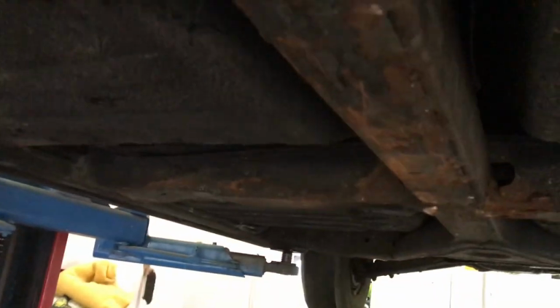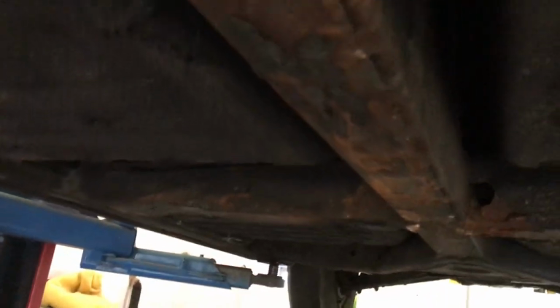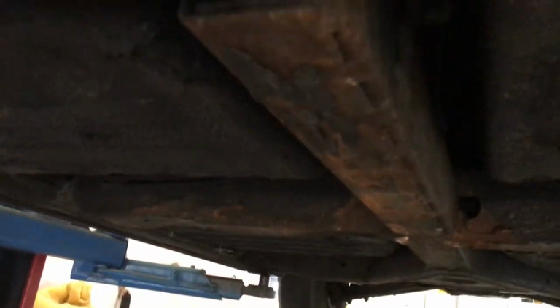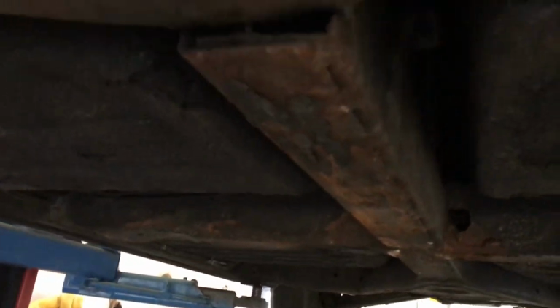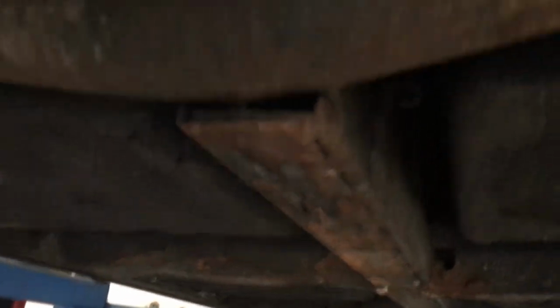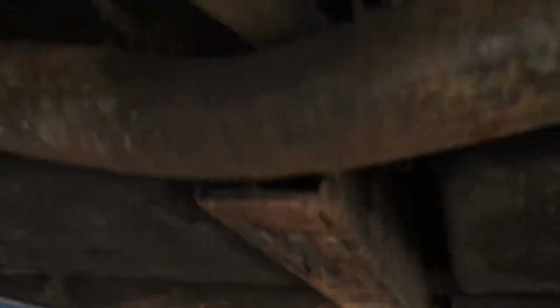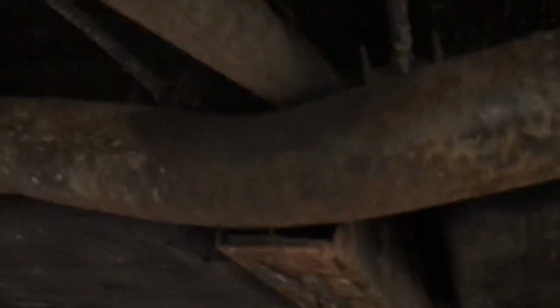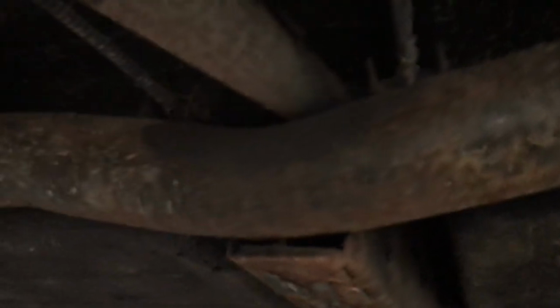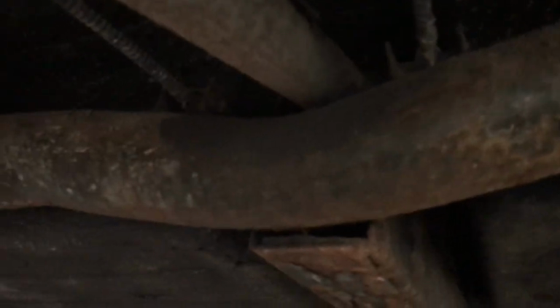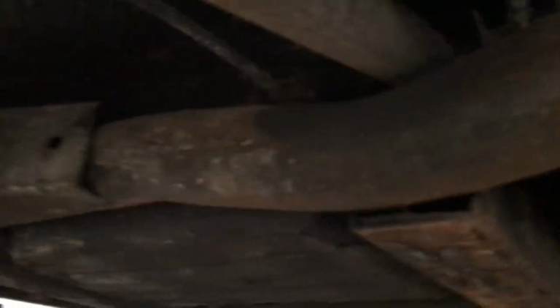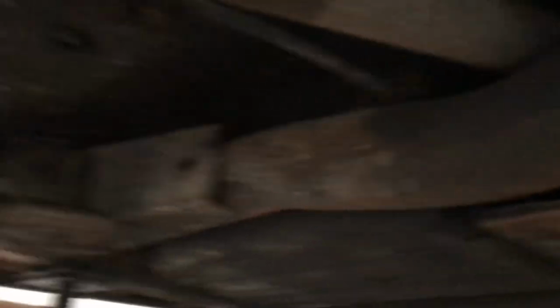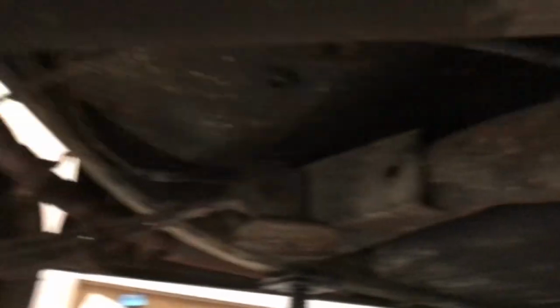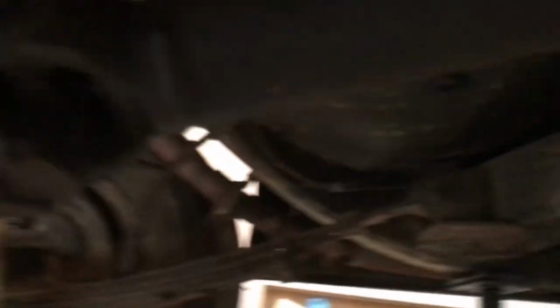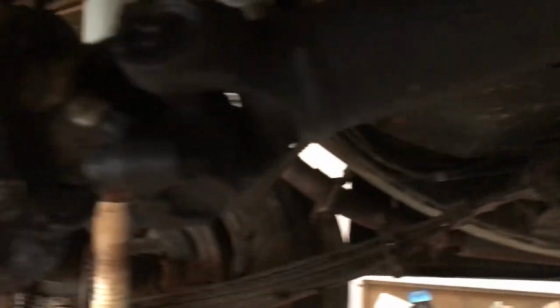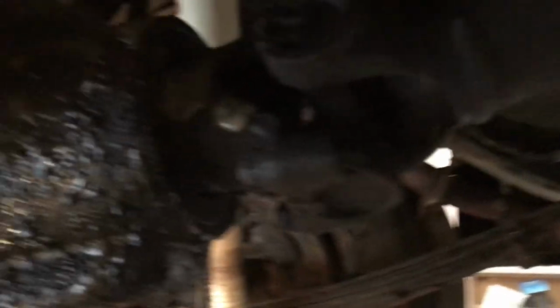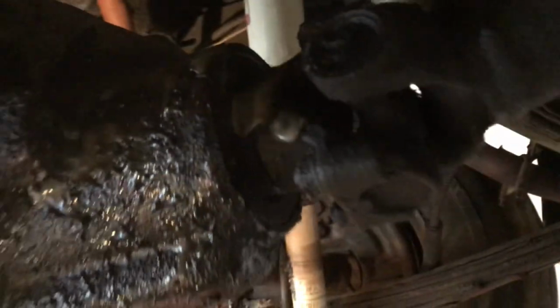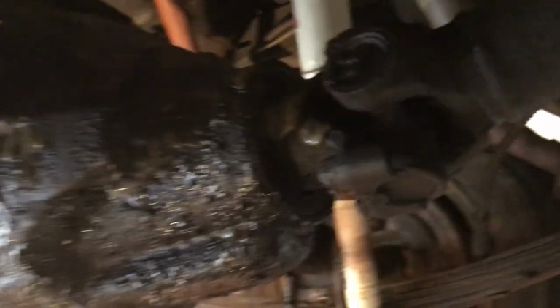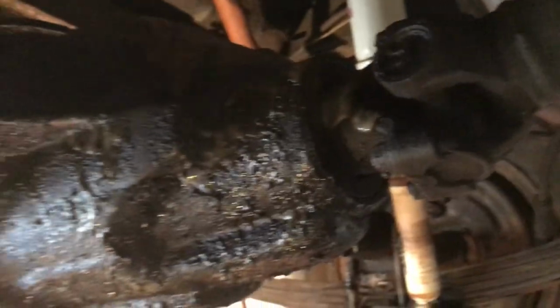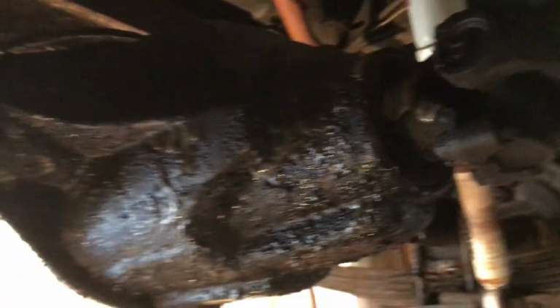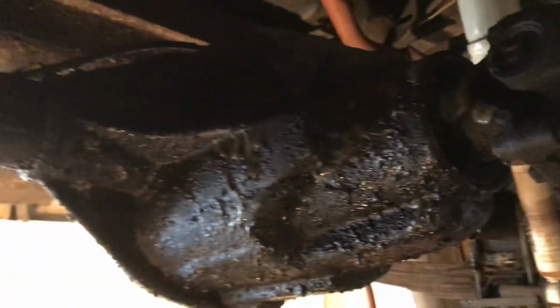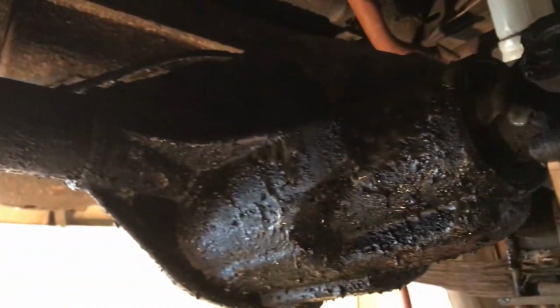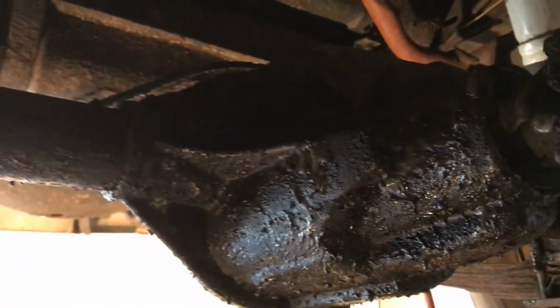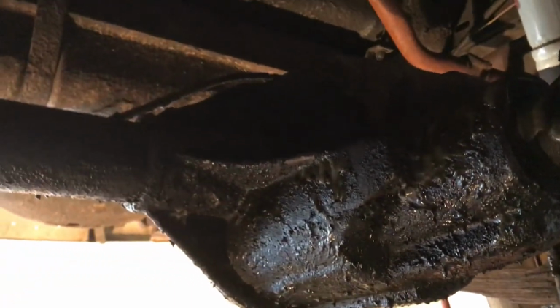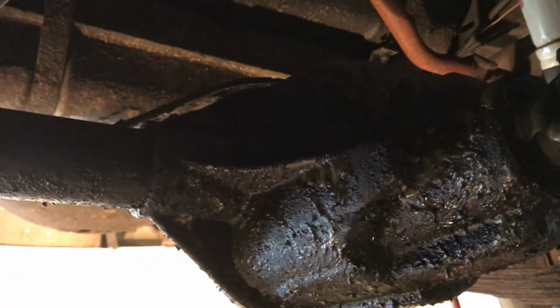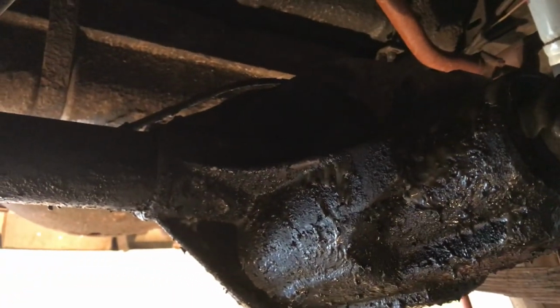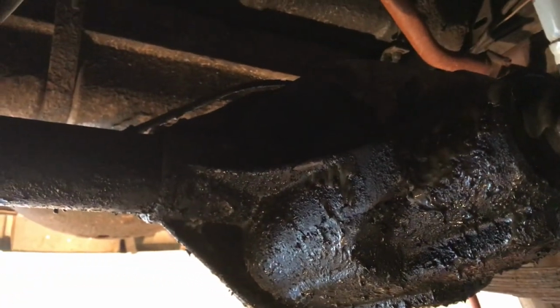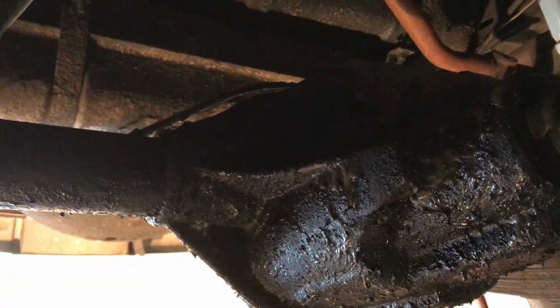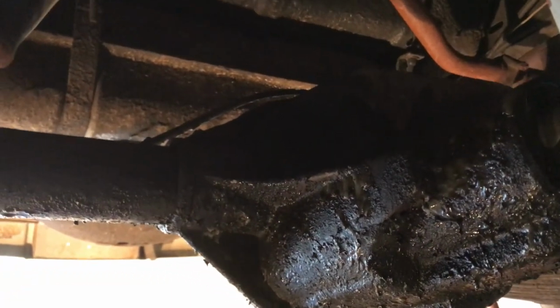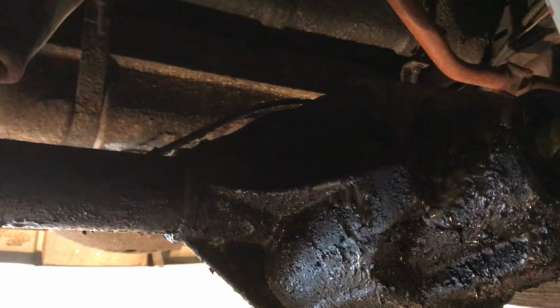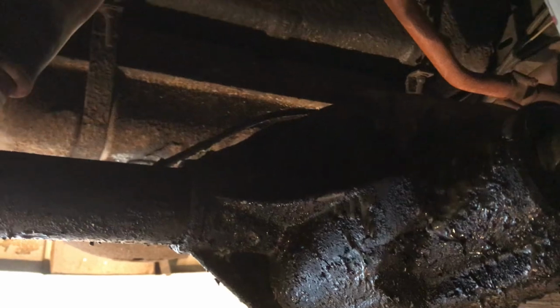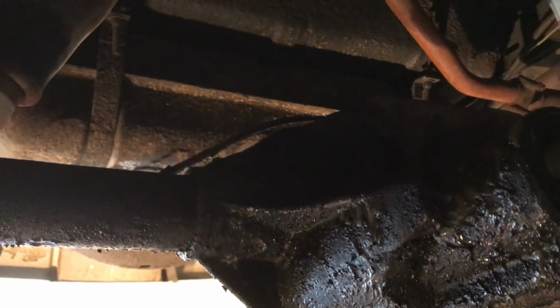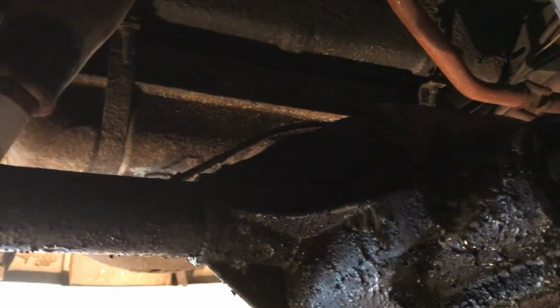We have a long way to go, but I intend to make this gorgeous.